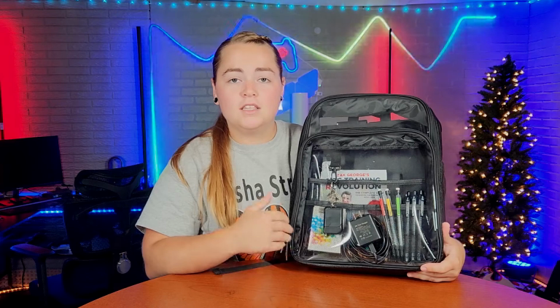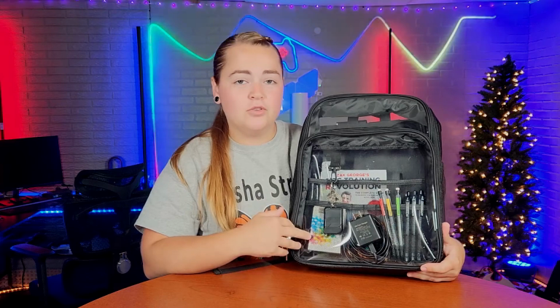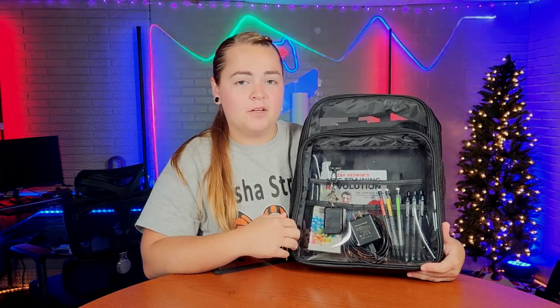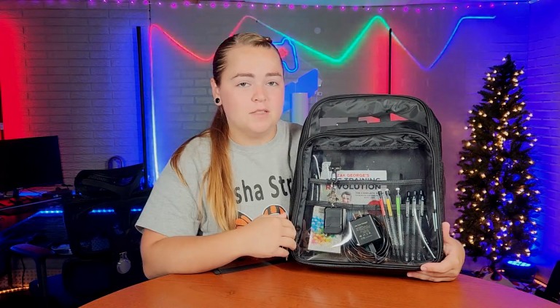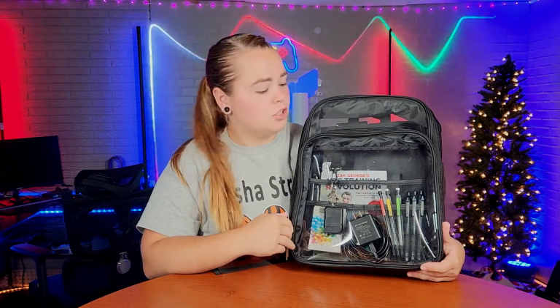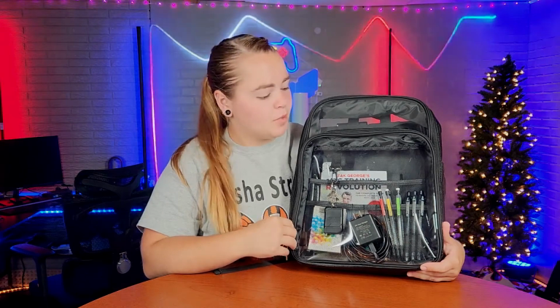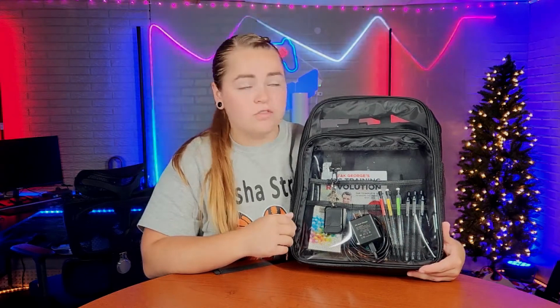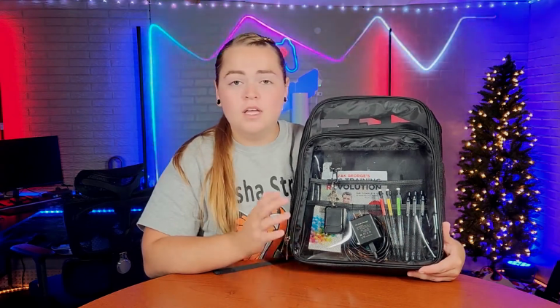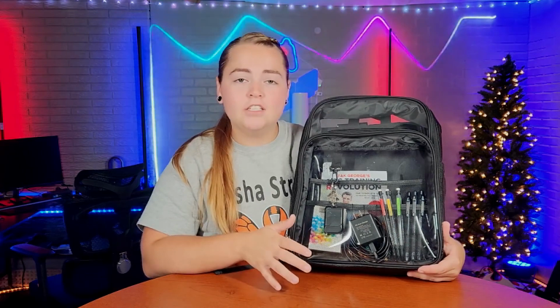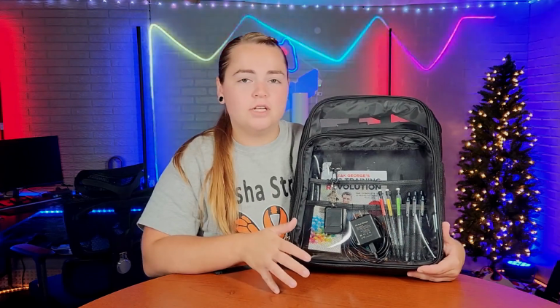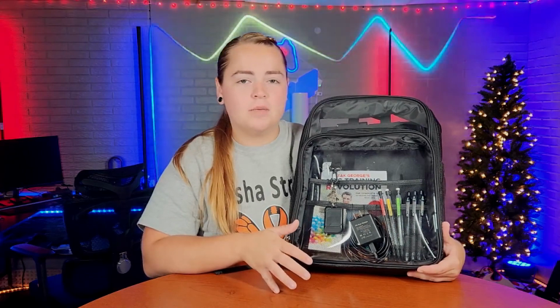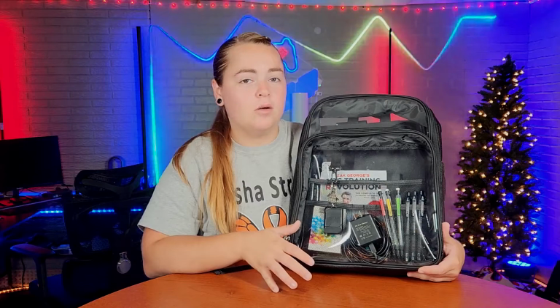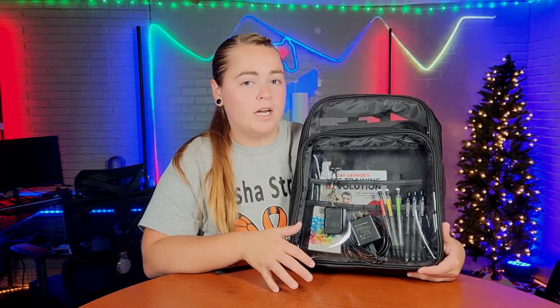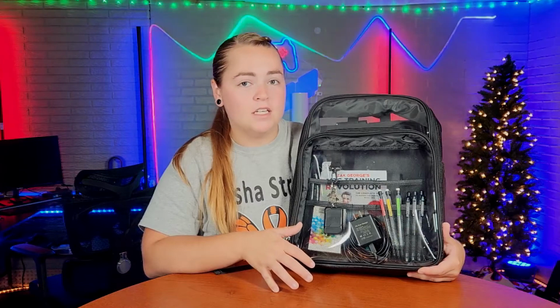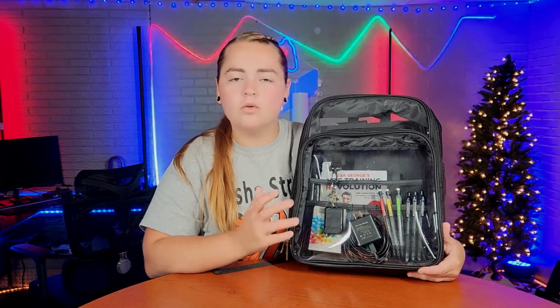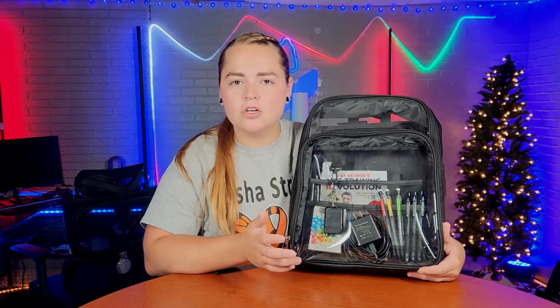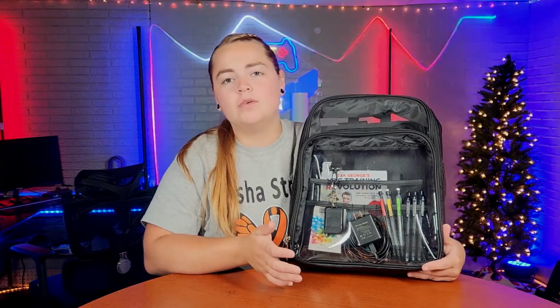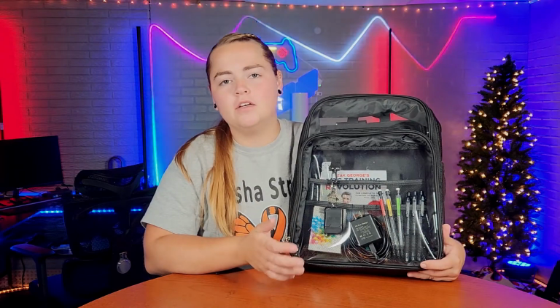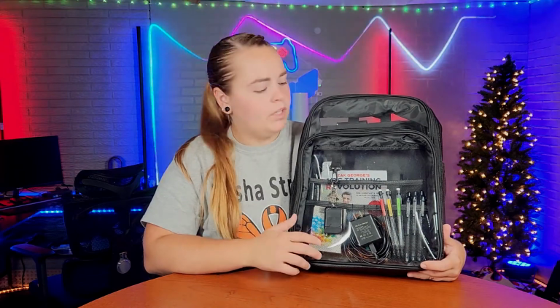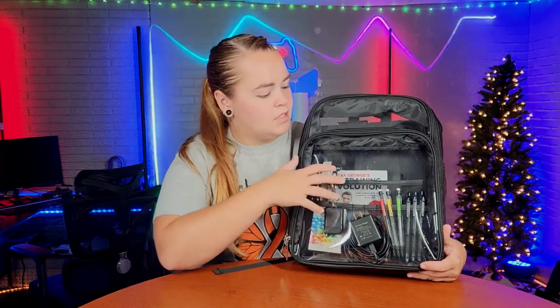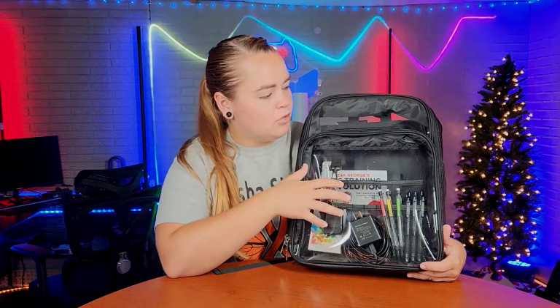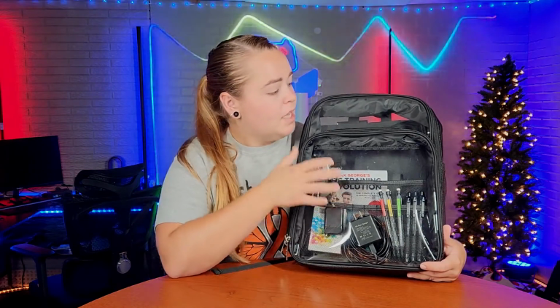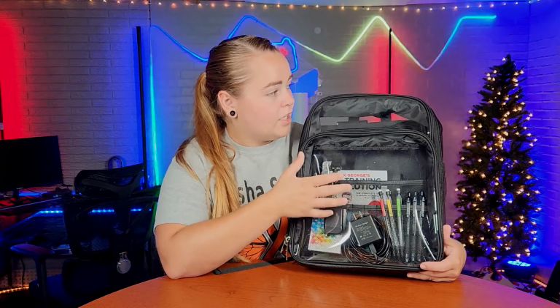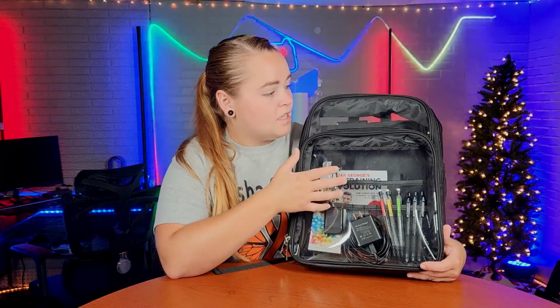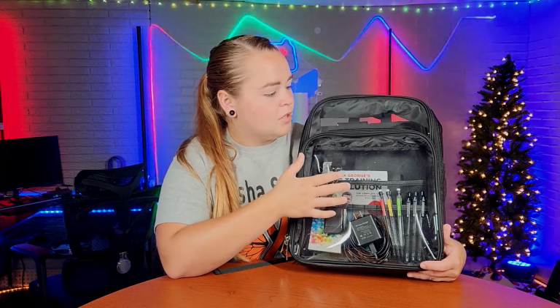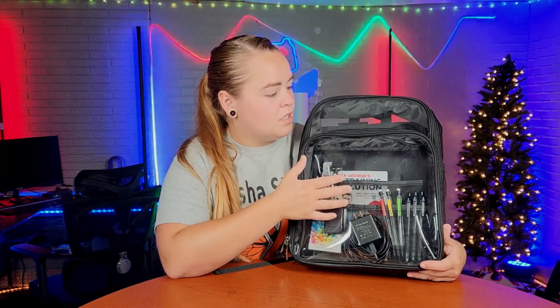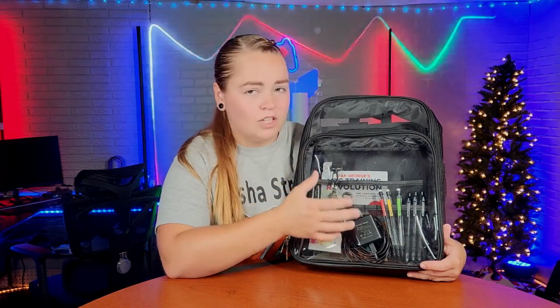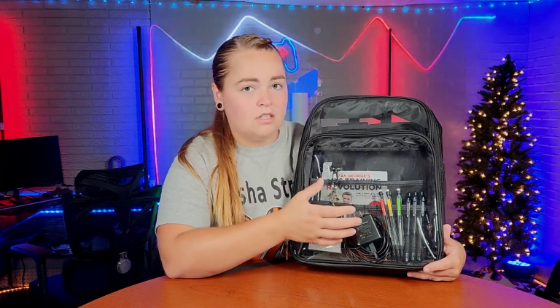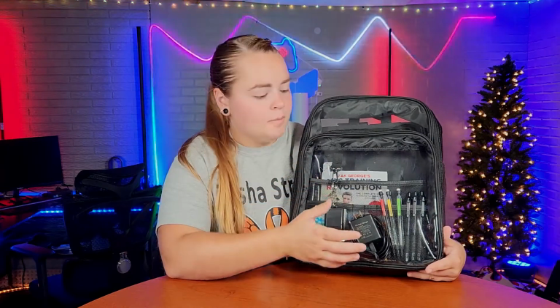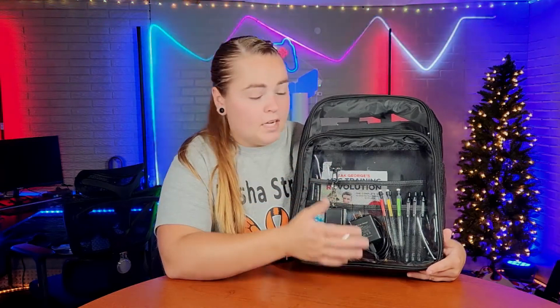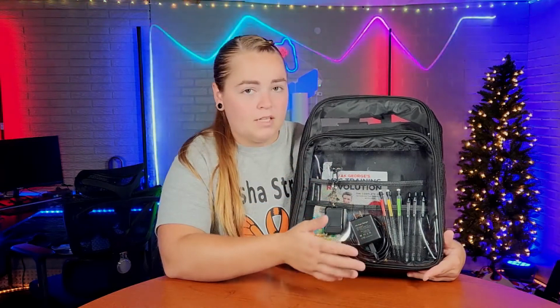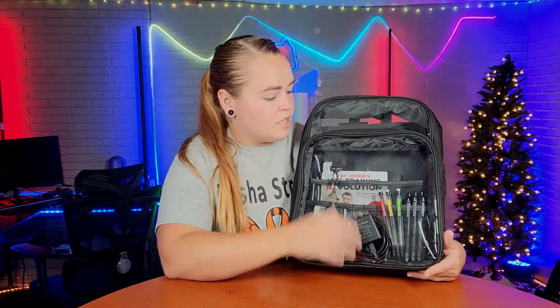This see-through backpack was sent to me at no charge for the purpose of this review, and I actually like this backpack a lot more than I had intended. I wasn't sure how I would like it being see-through, but now that I can see it in person it is very sleek looking and I do like the looks of it.